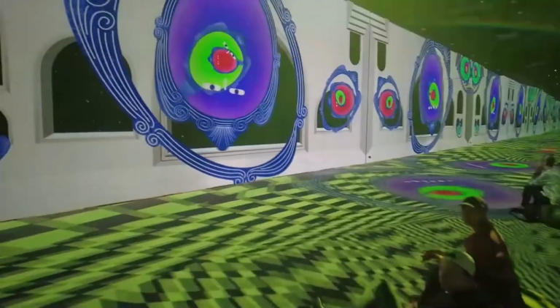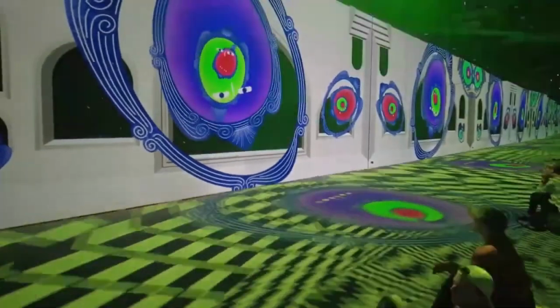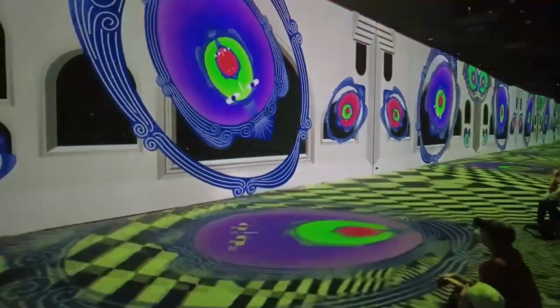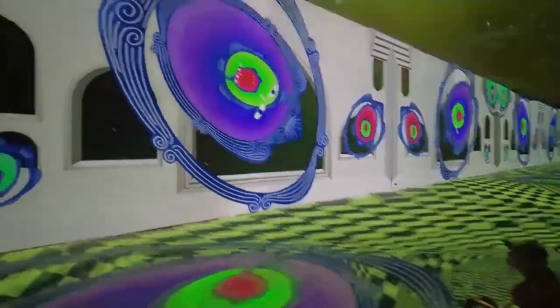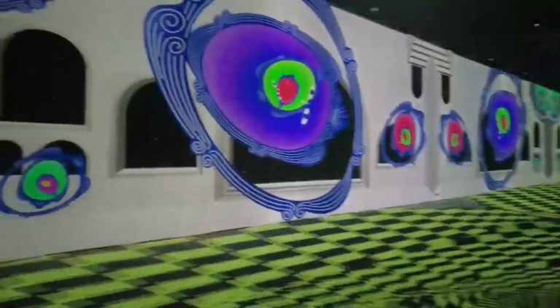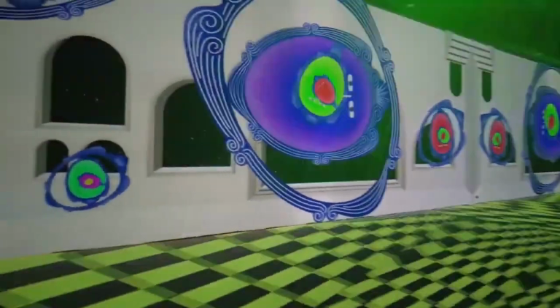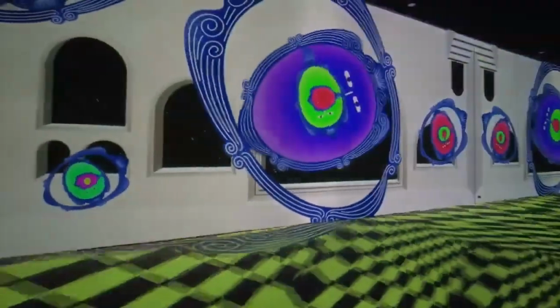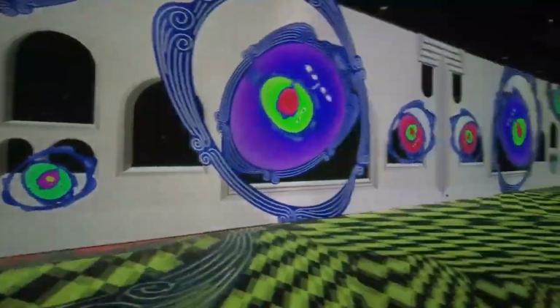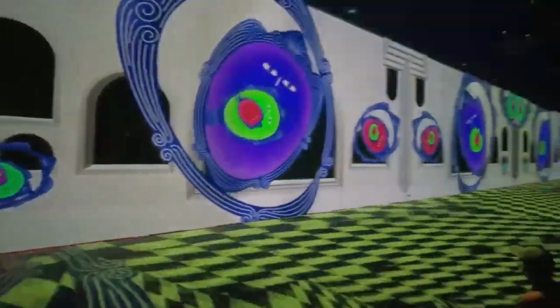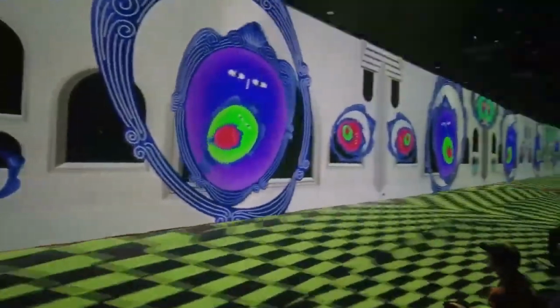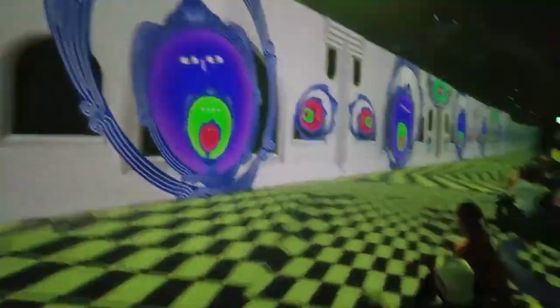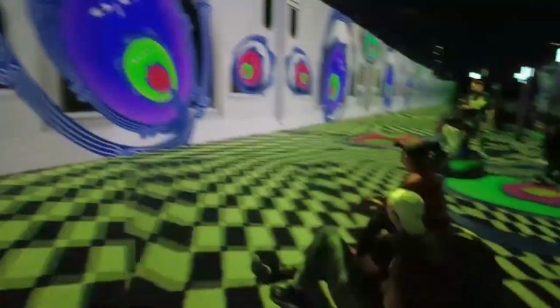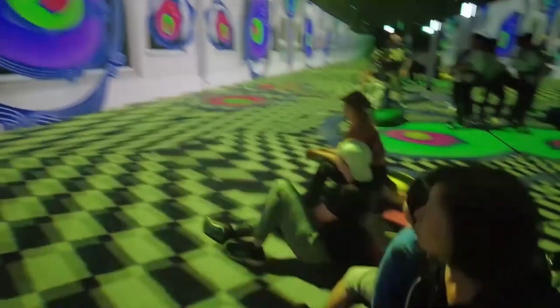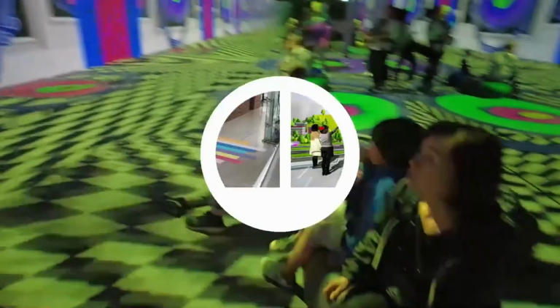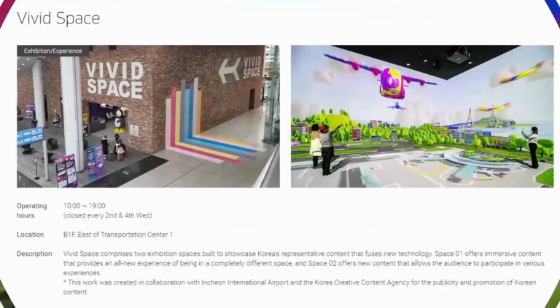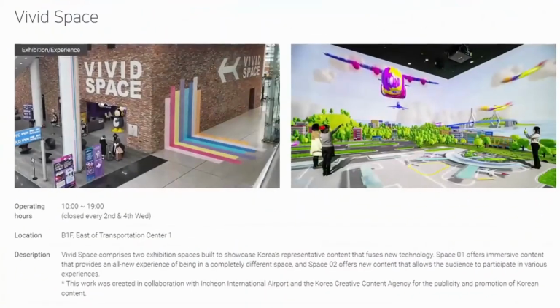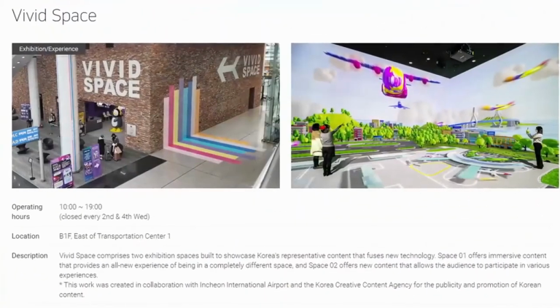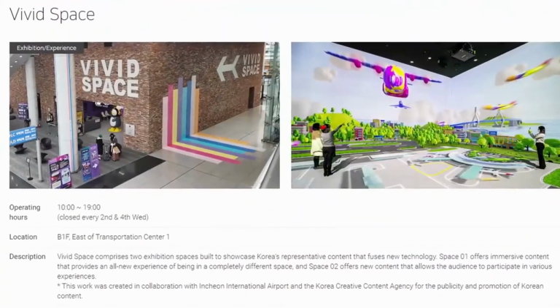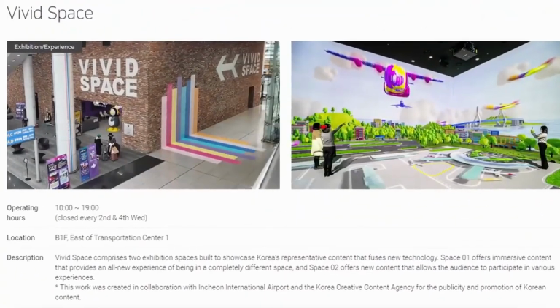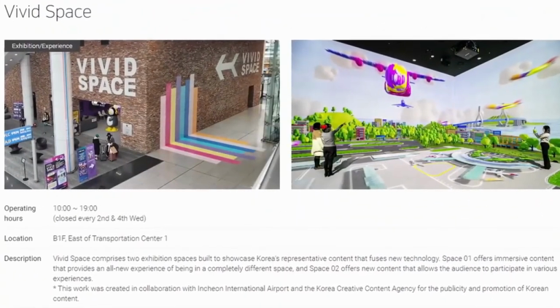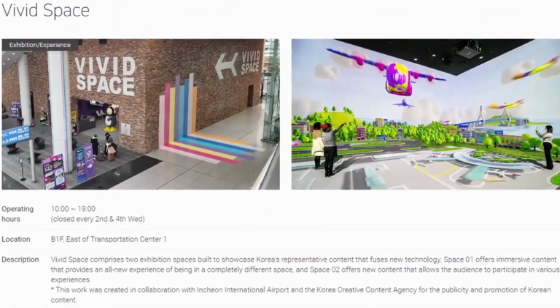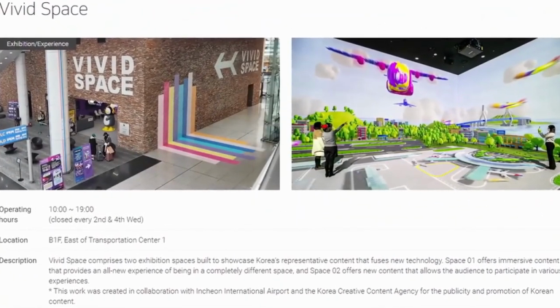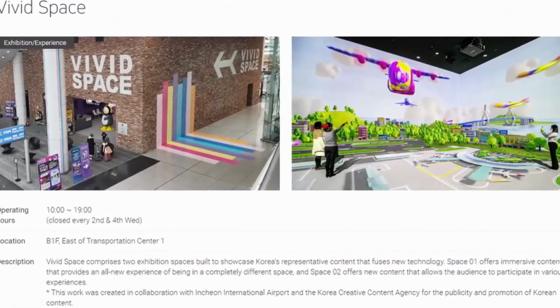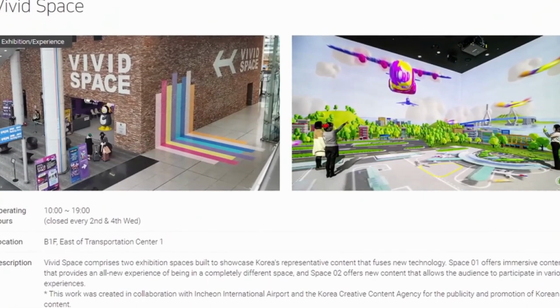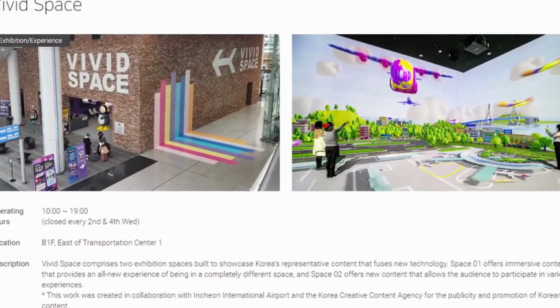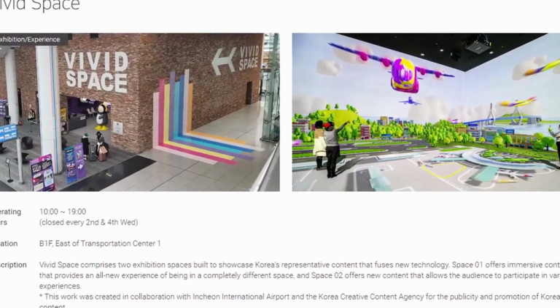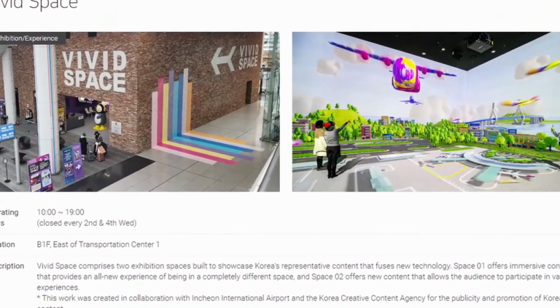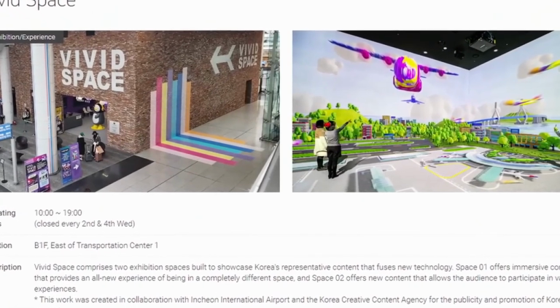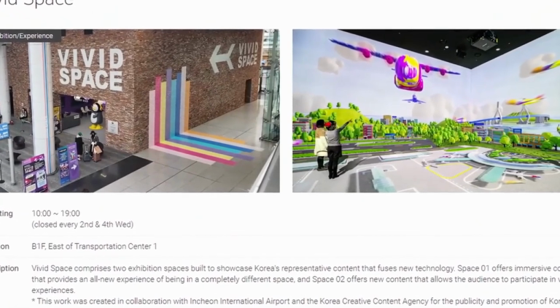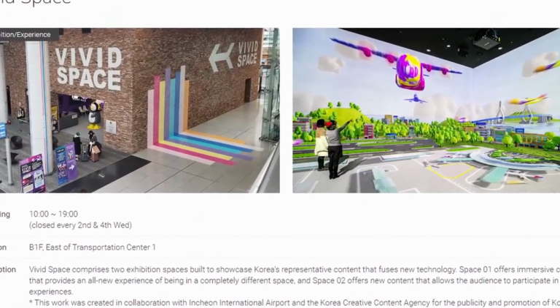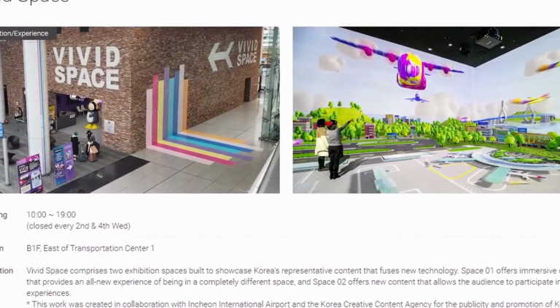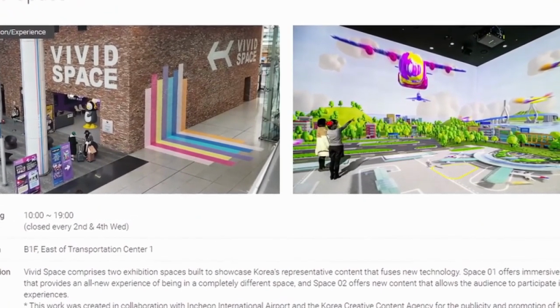The cool thing about Incheon Airport is that they have rotating exhibits such as this one called Vivid Space. The Ministry of Culture, Sports and Tourism unveiled this innovative multimedia venue that features Korean content converged with cutting-edge technology.